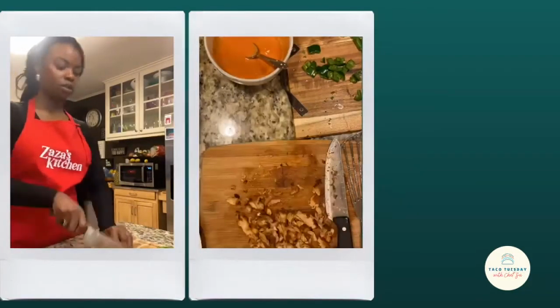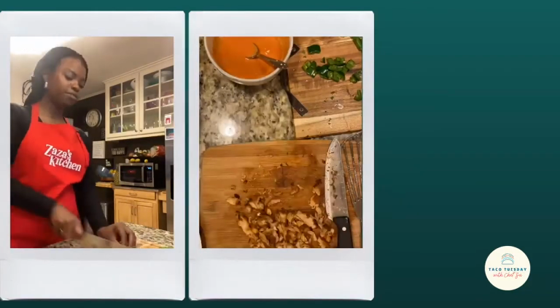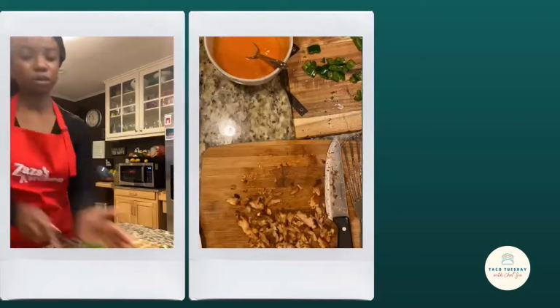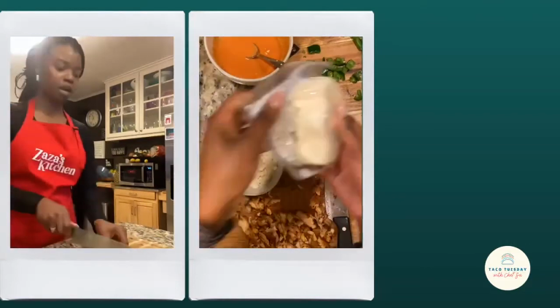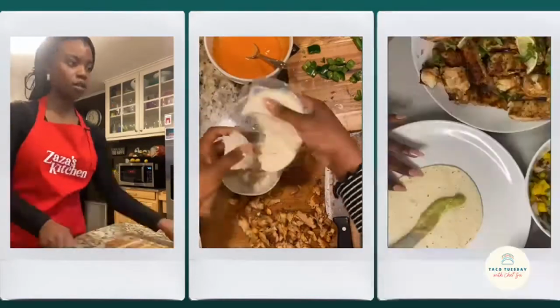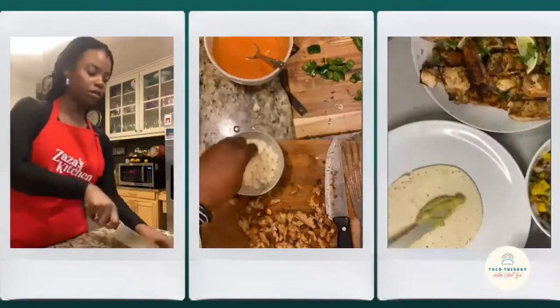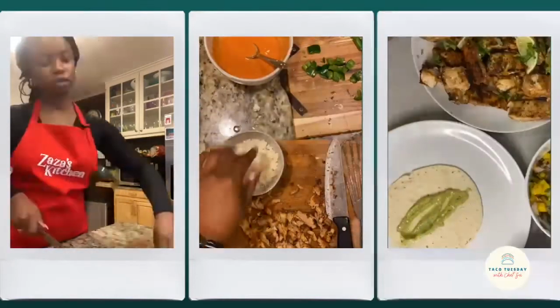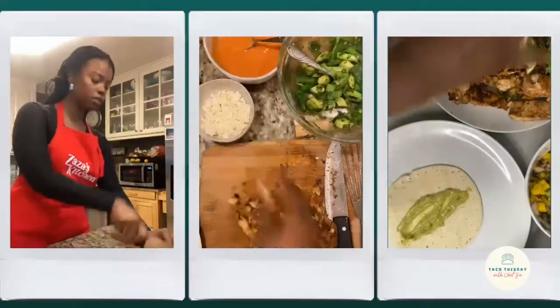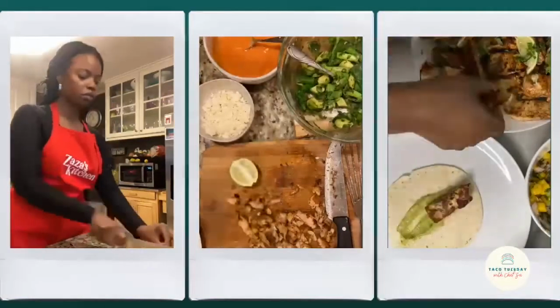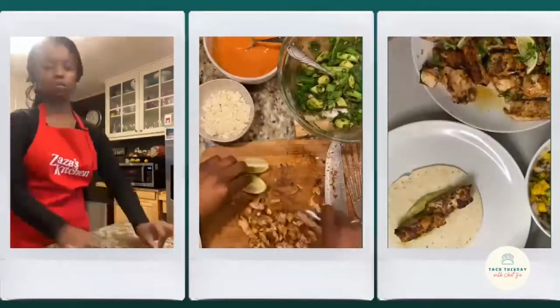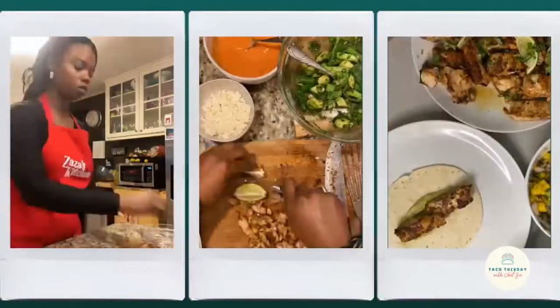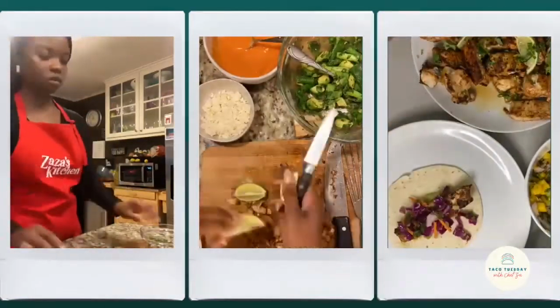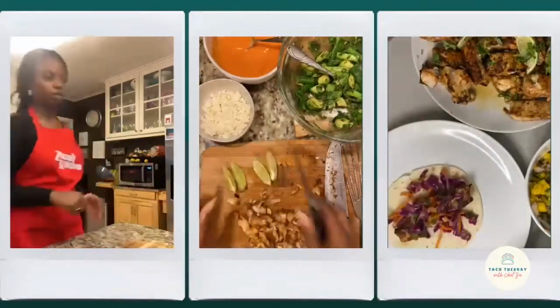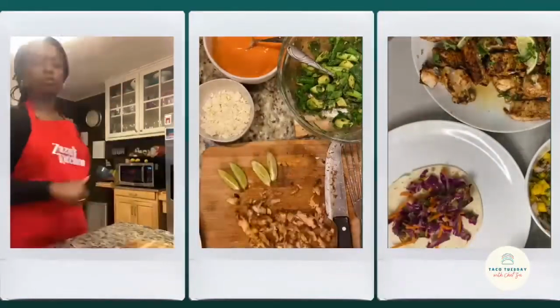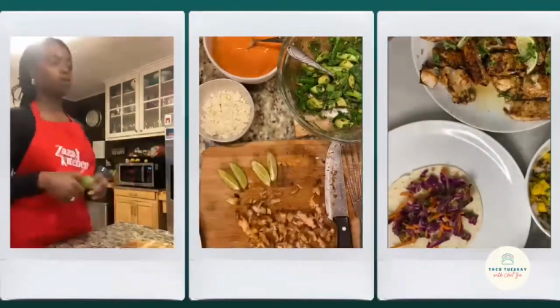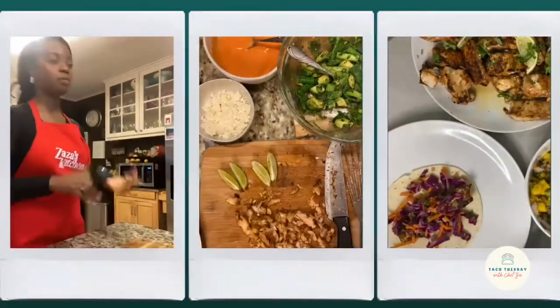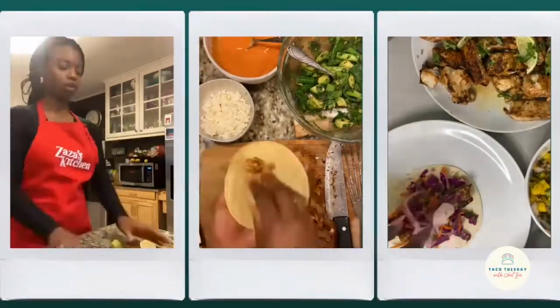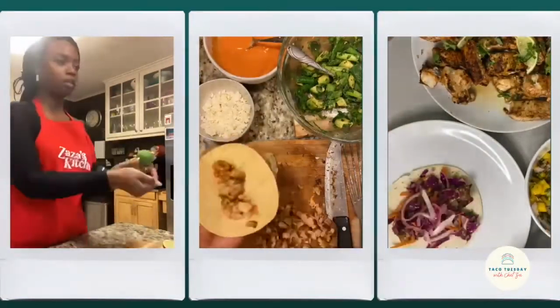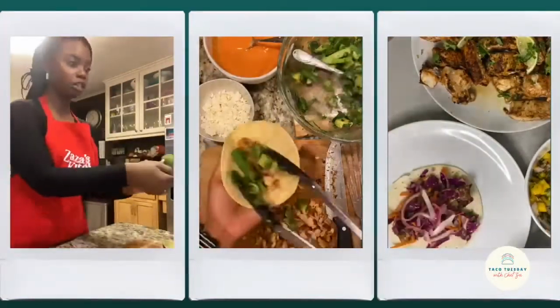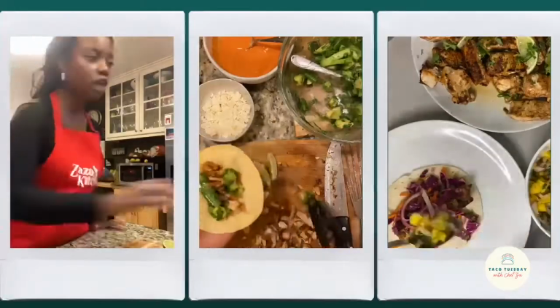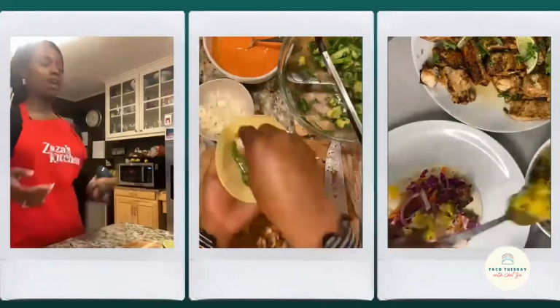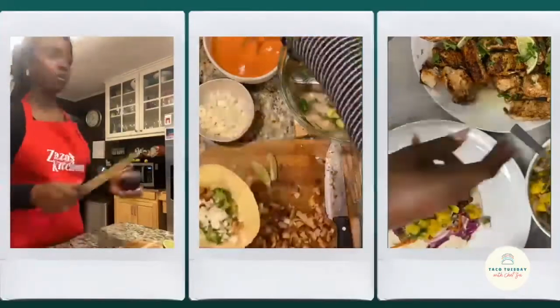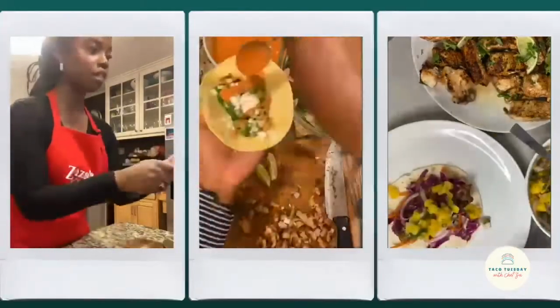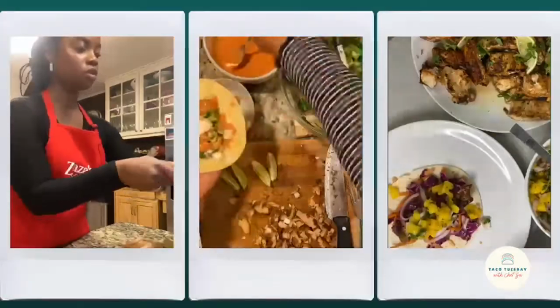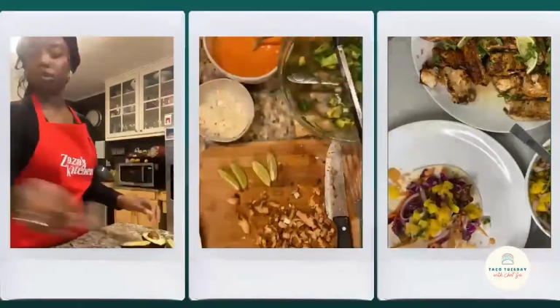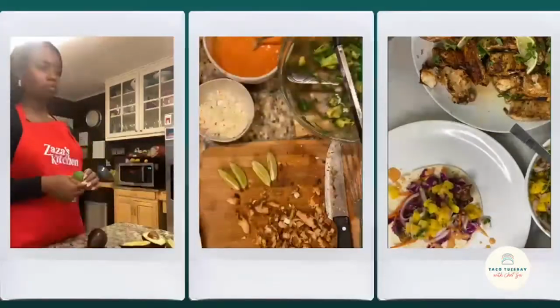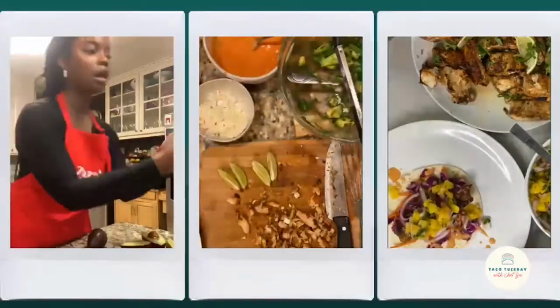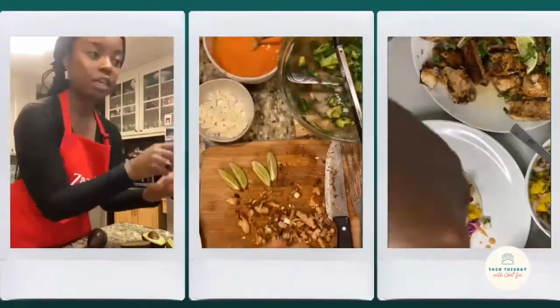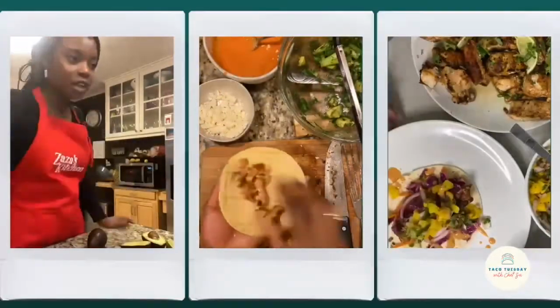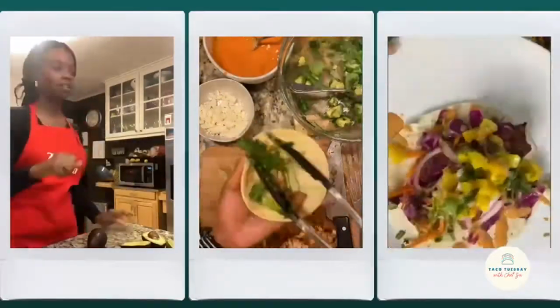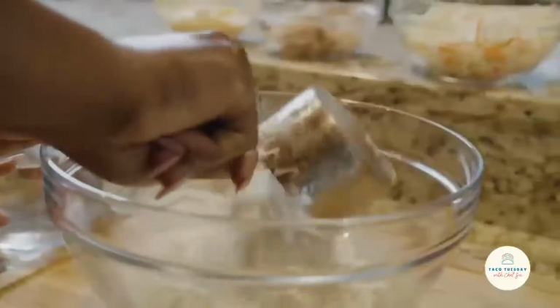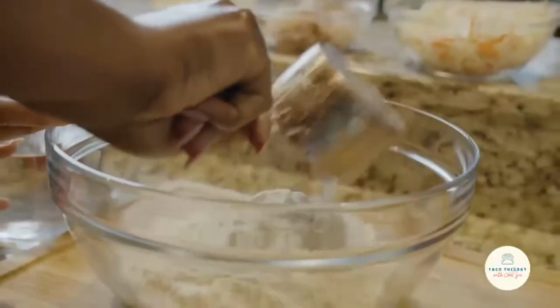Do you want to perfect new taco recipes using fresh ingredients and McCormick spices to create tortilla-wrapped goodness? Well, meet me in the kitchen.